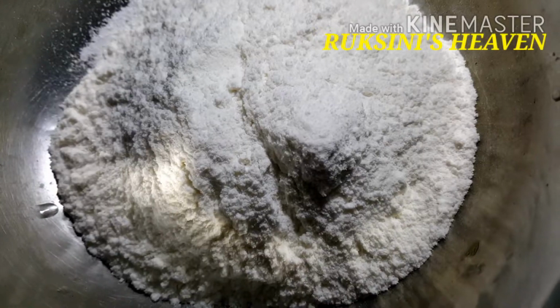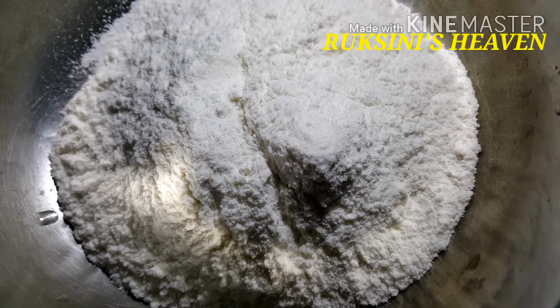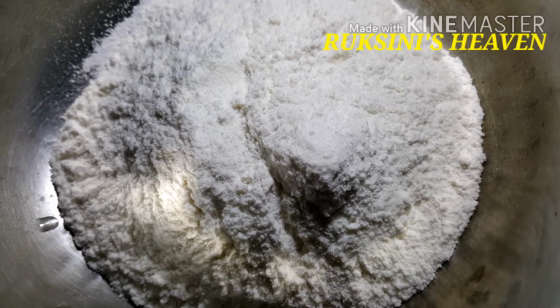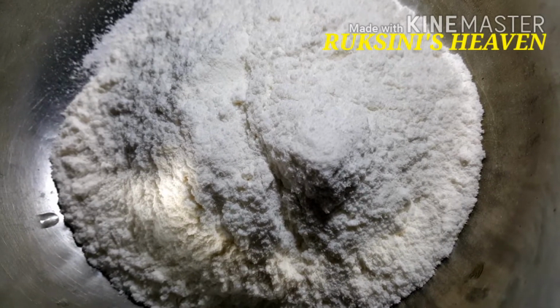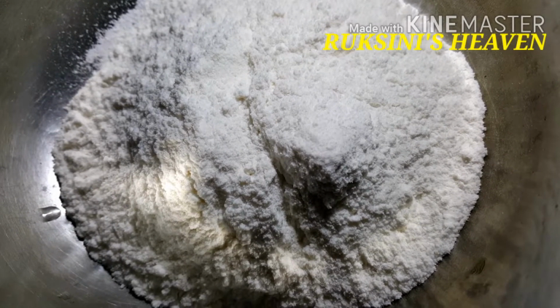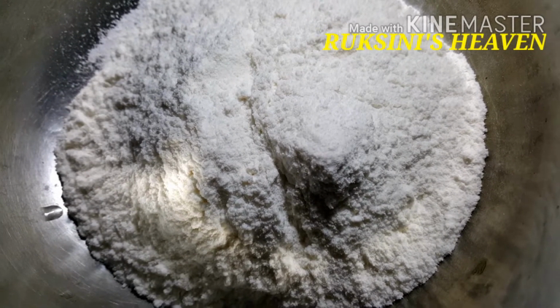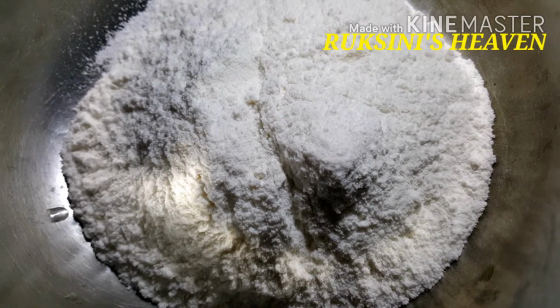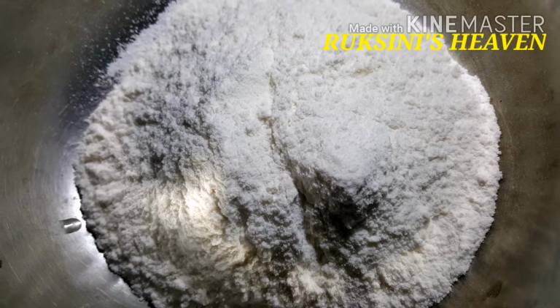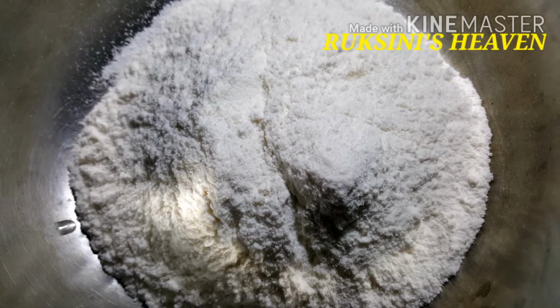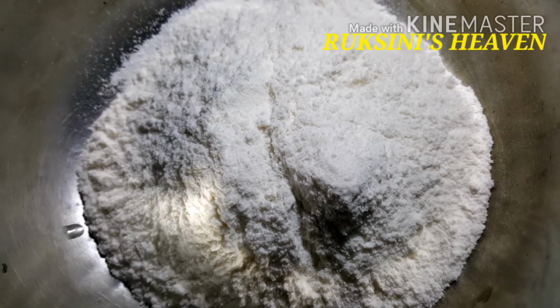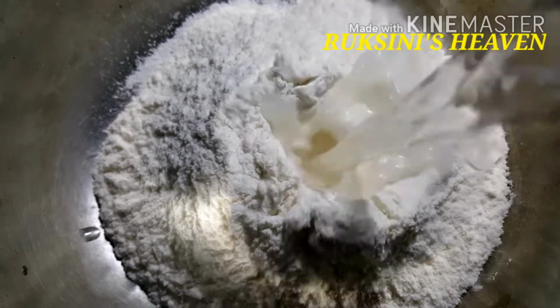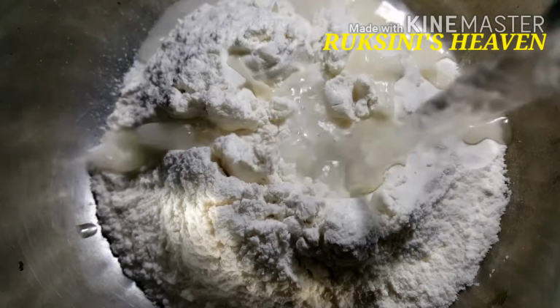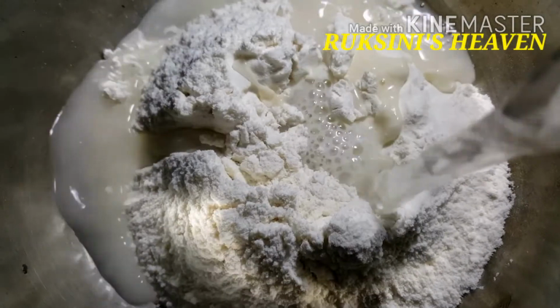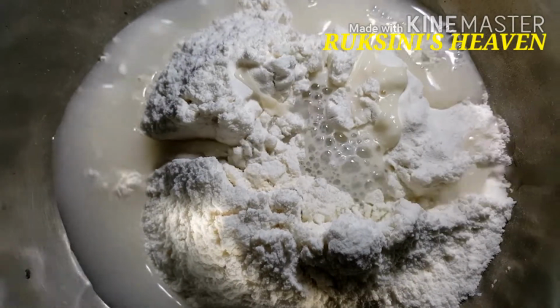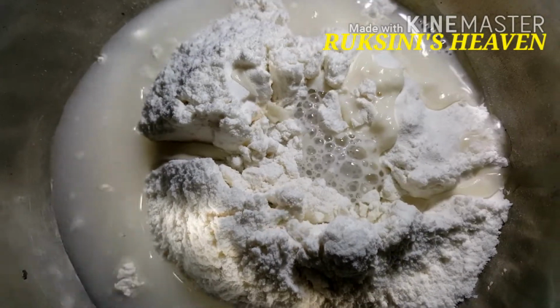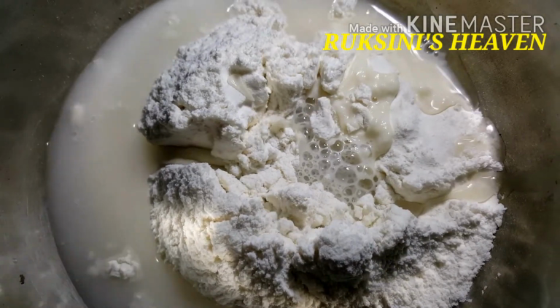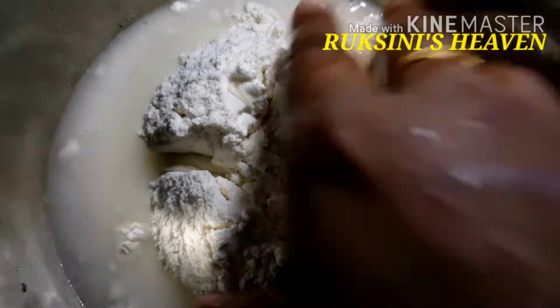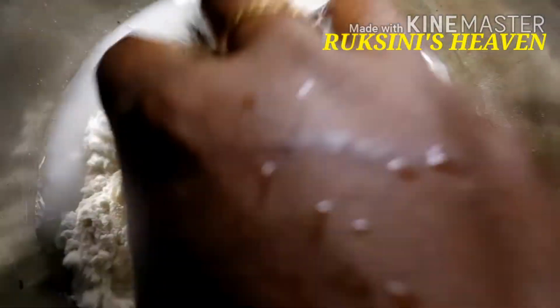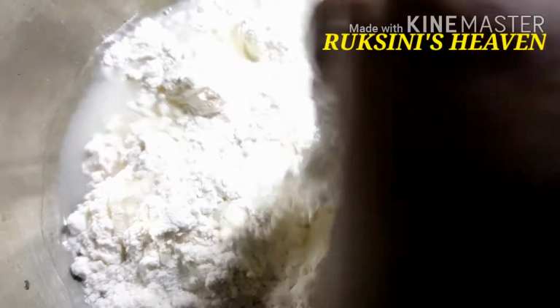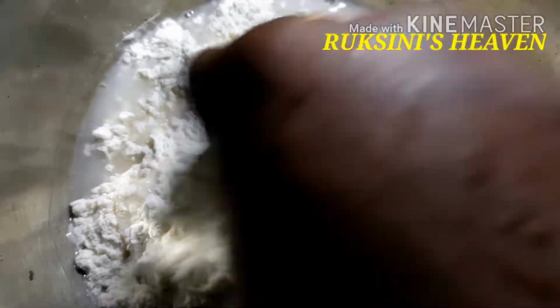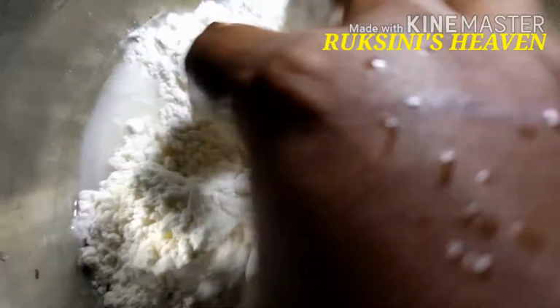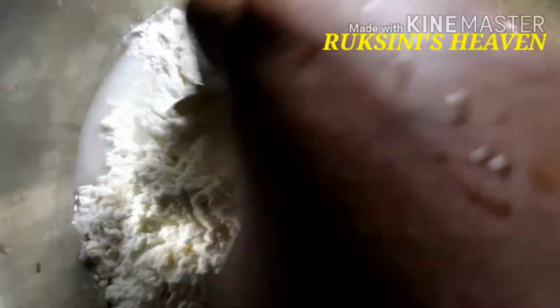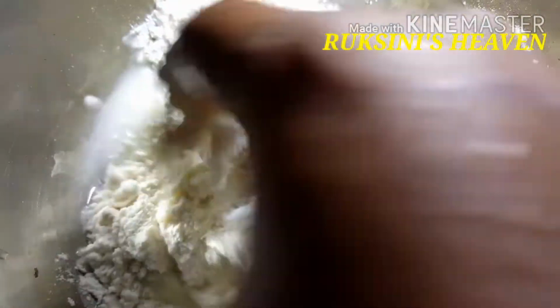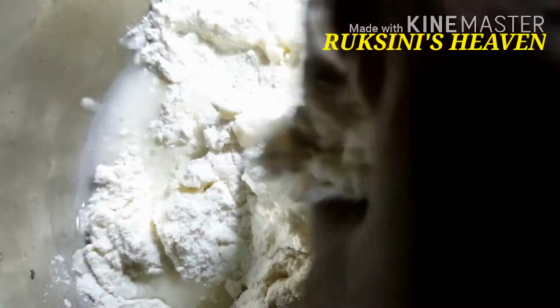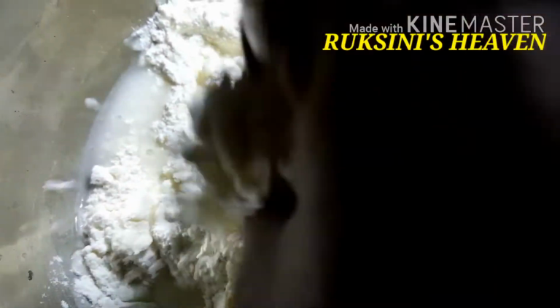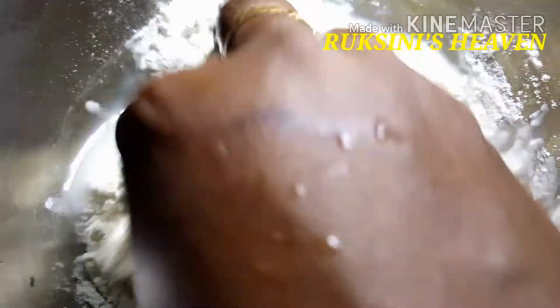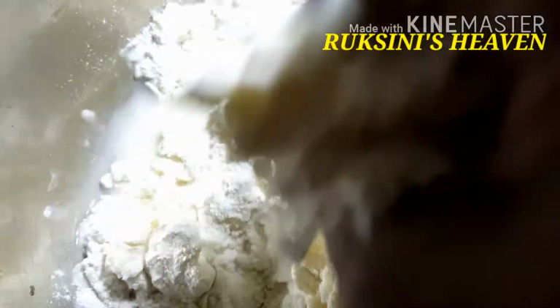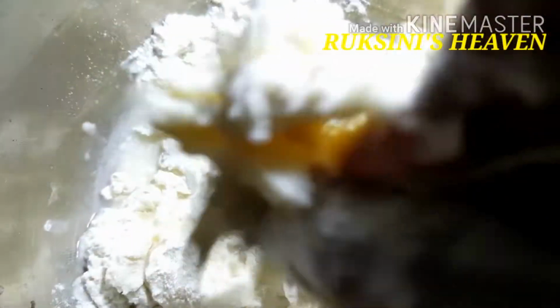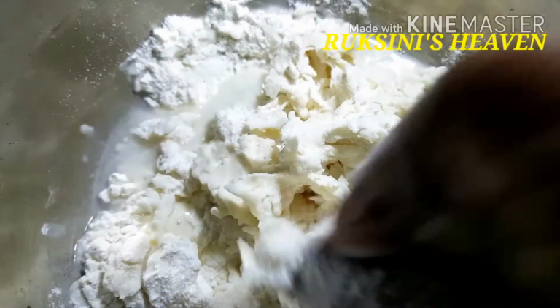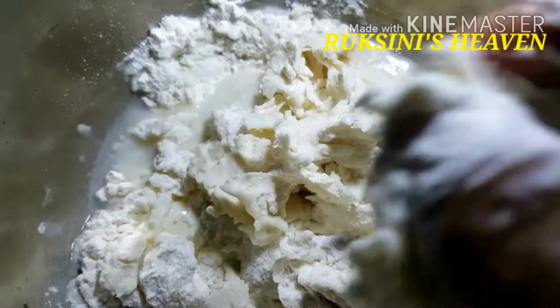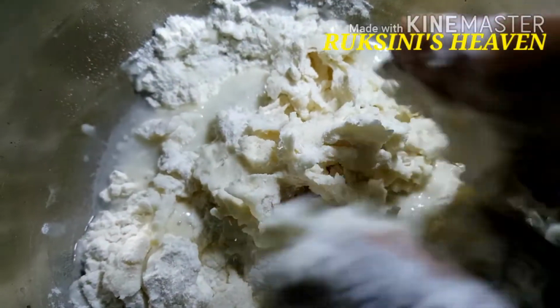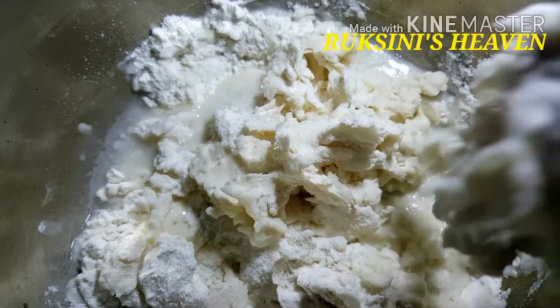I am going to smash it. I am going to add a little tomato to the pot and 2 potatoes.